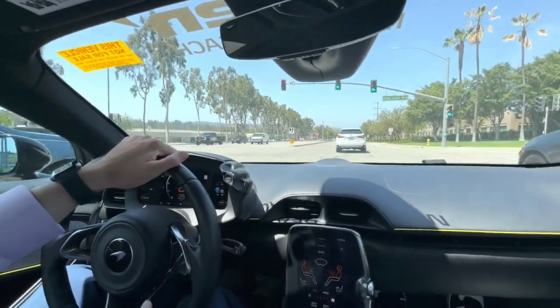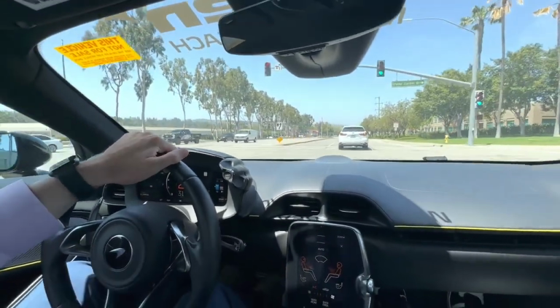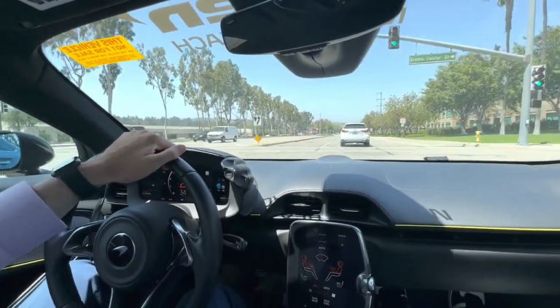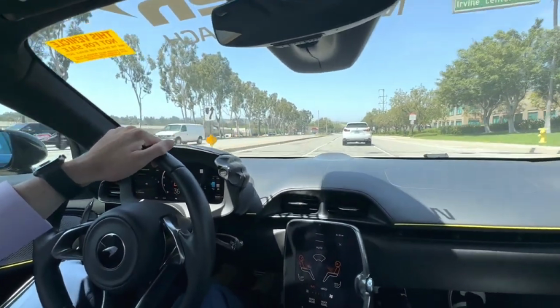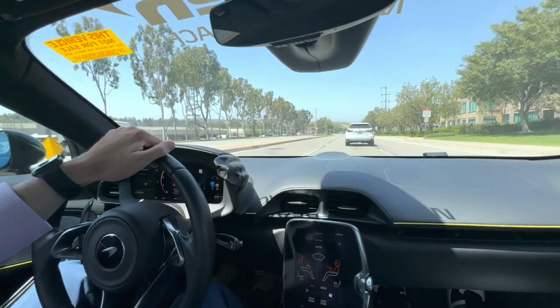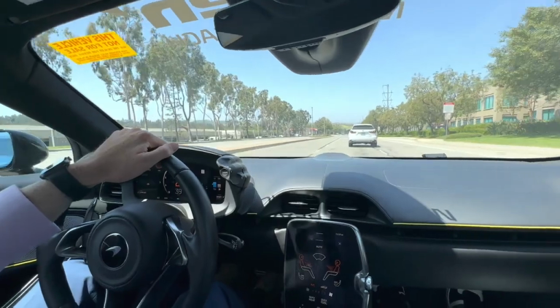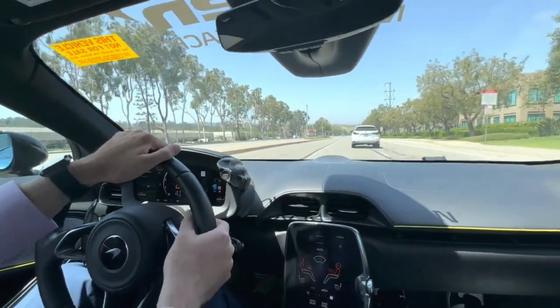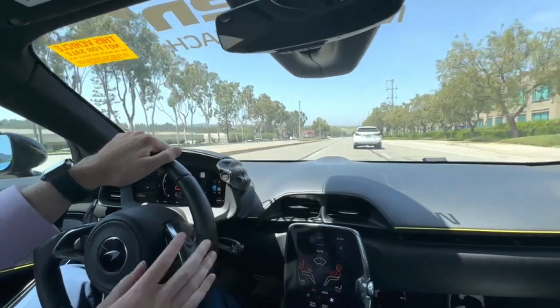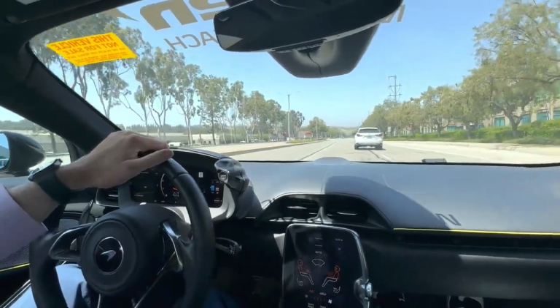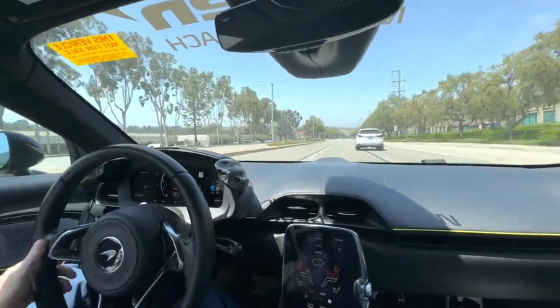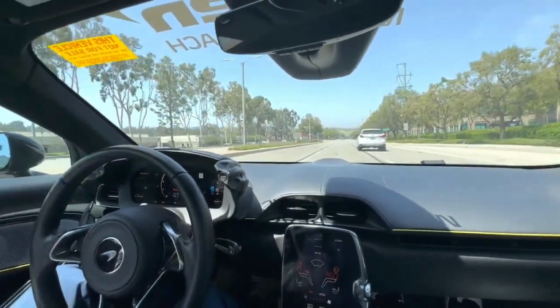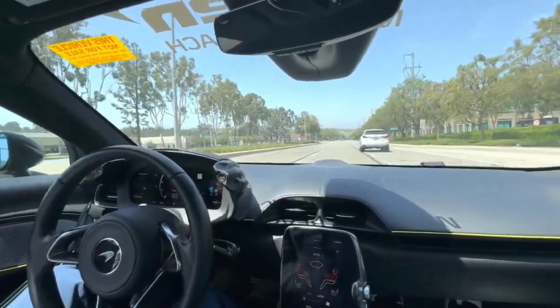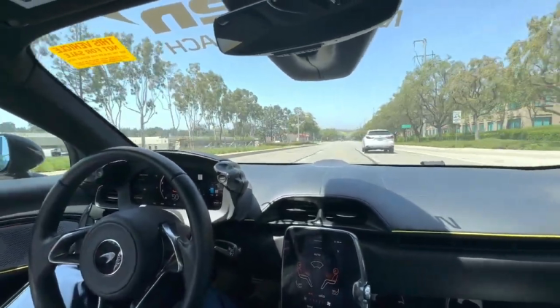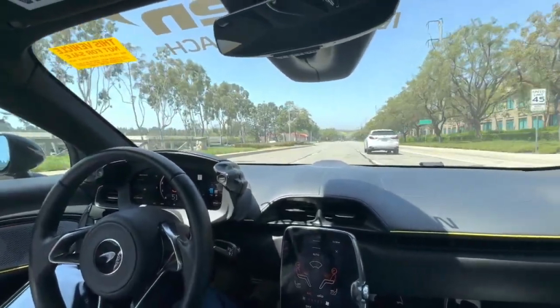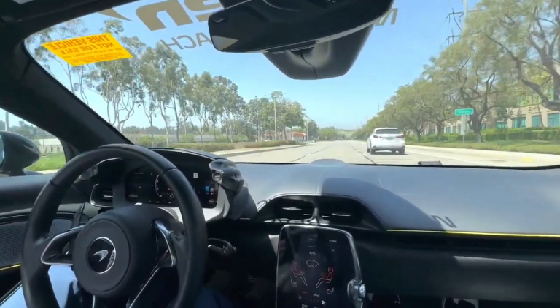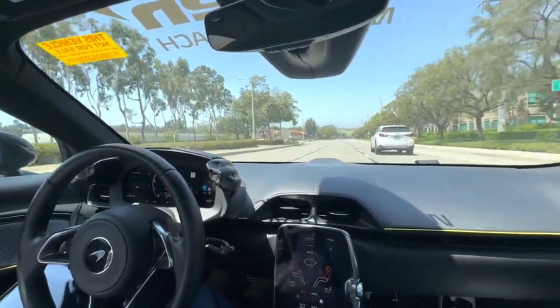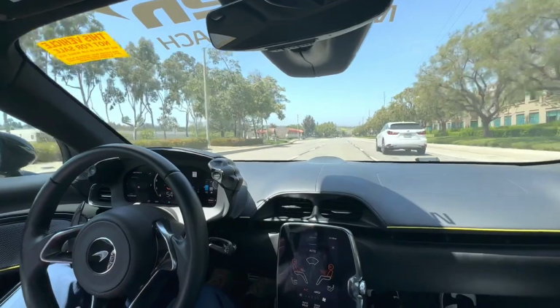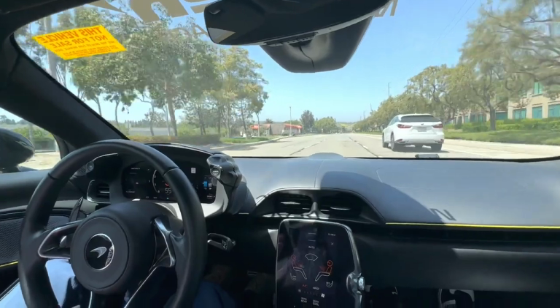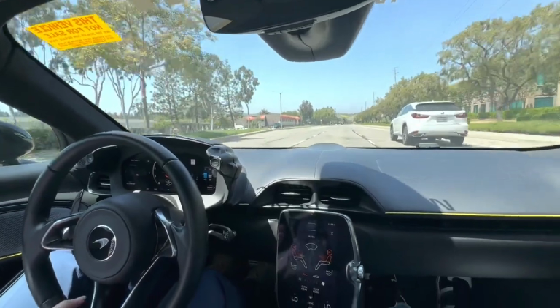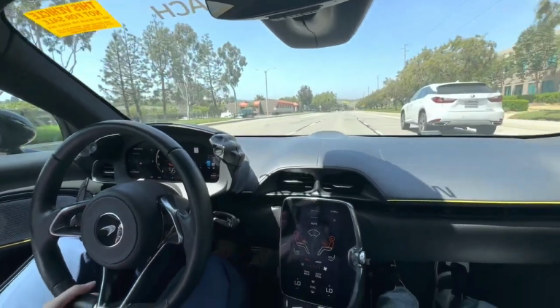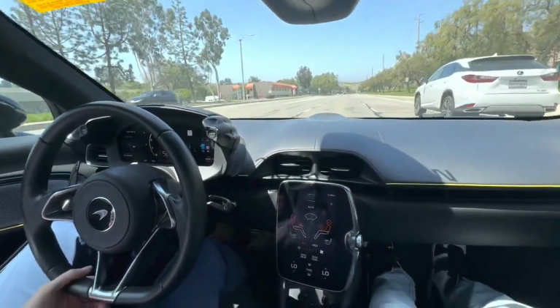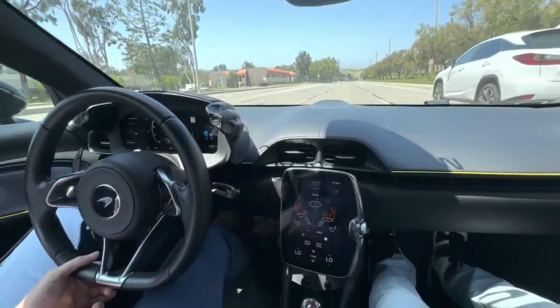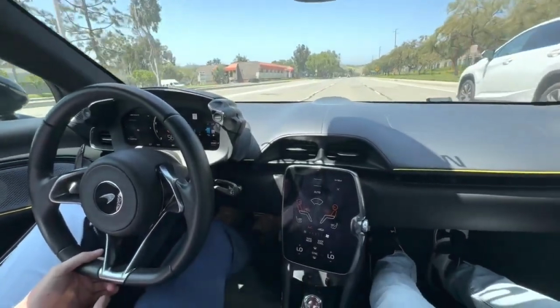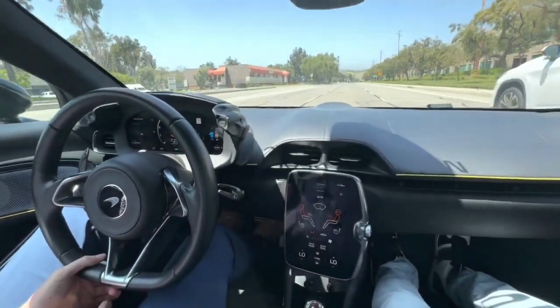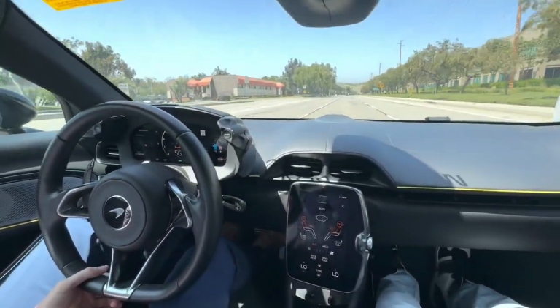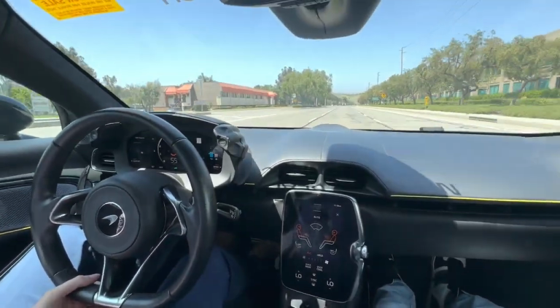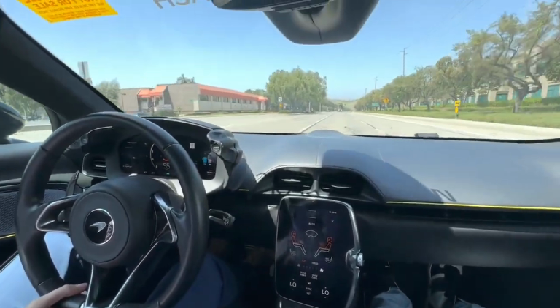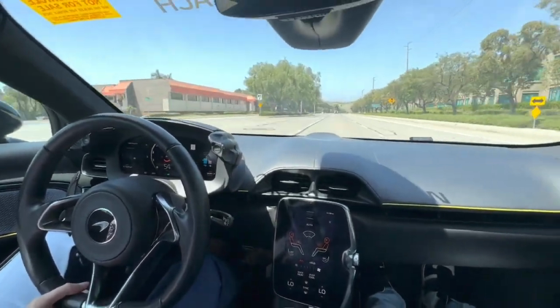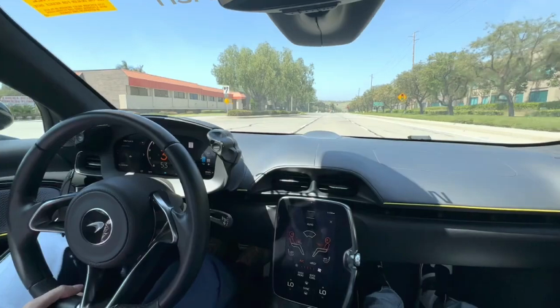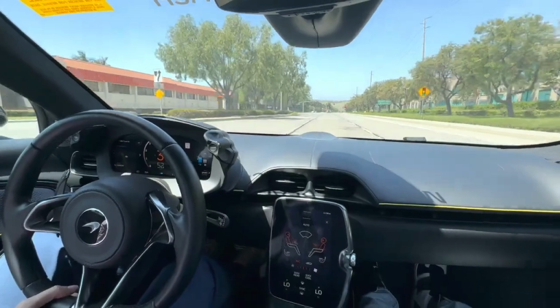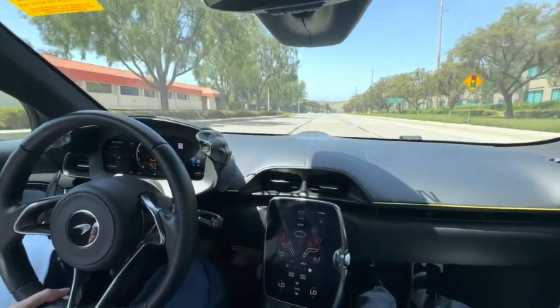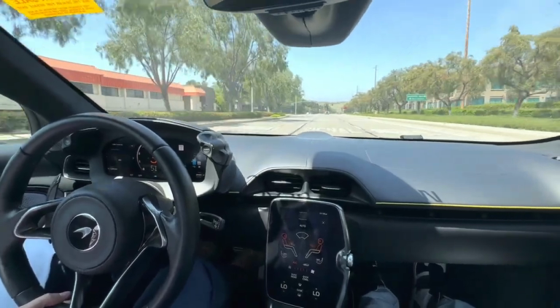Also, for the first time — which many people are surprised about — as far as infotainment goes, McLaren implemented Apple CarPlay, so it does have that connectivity available.